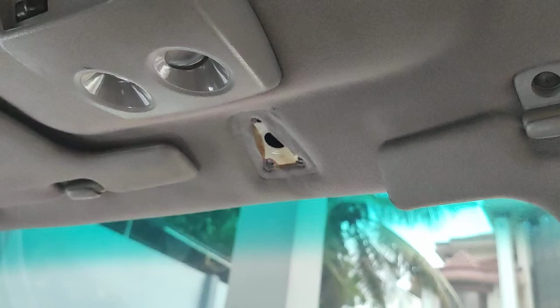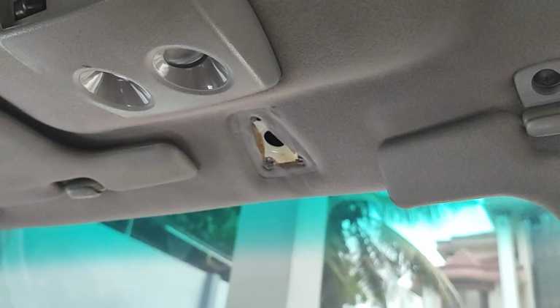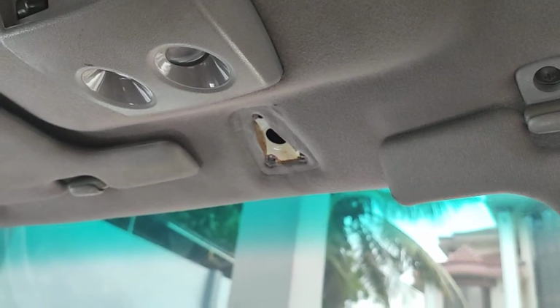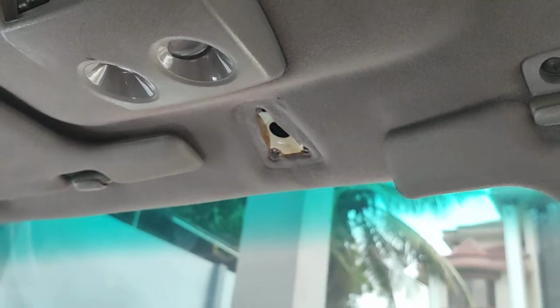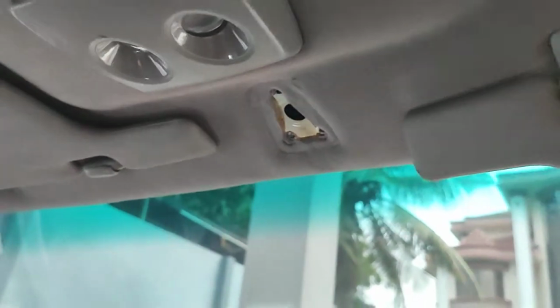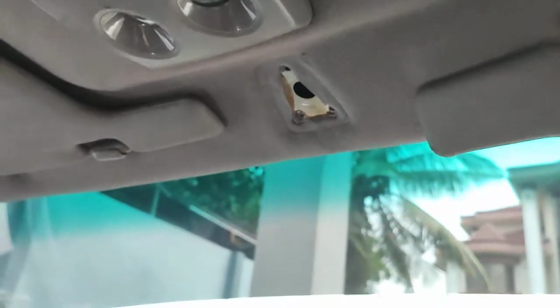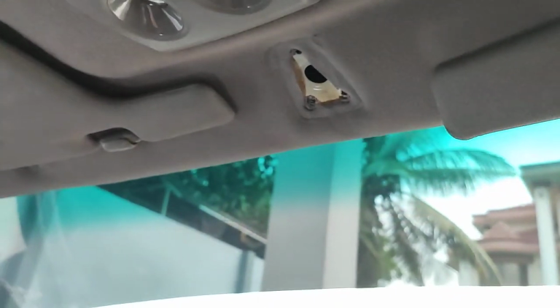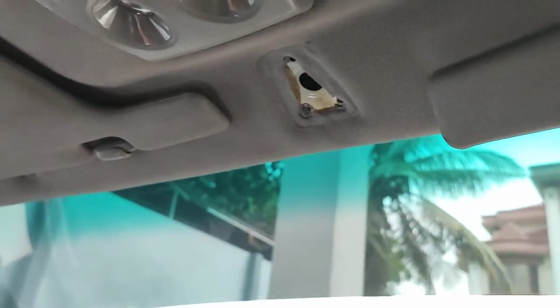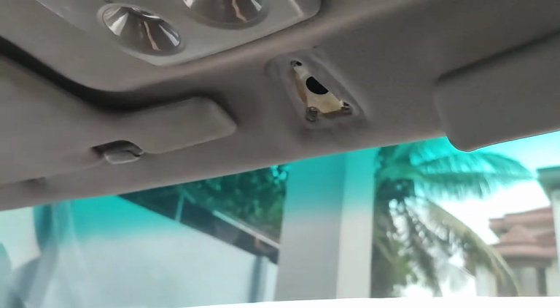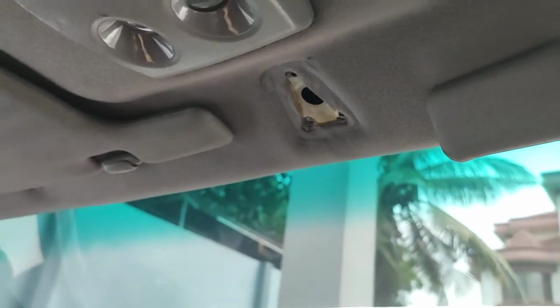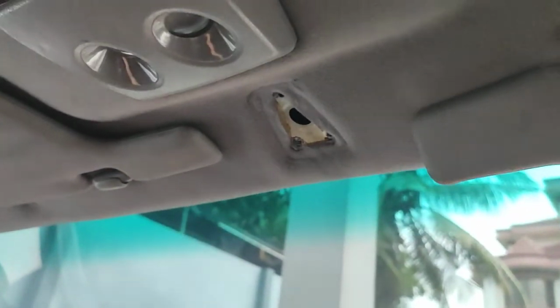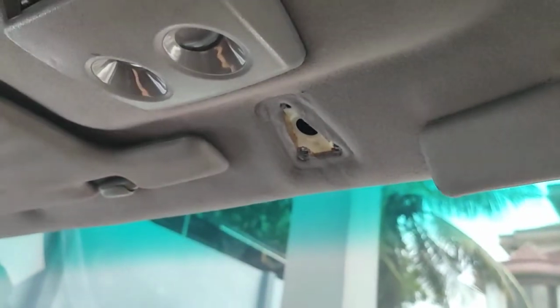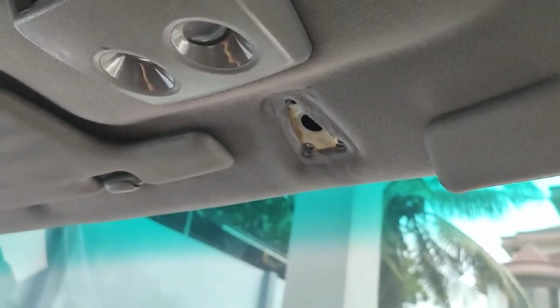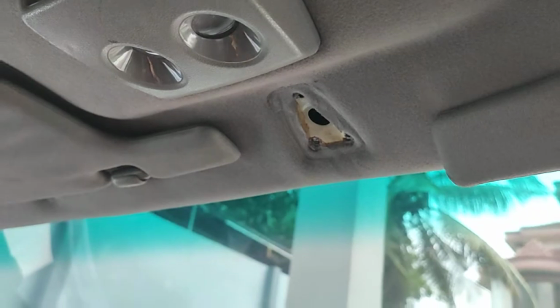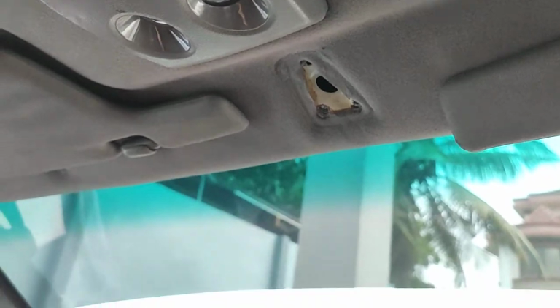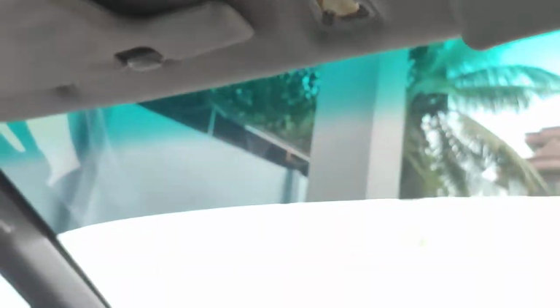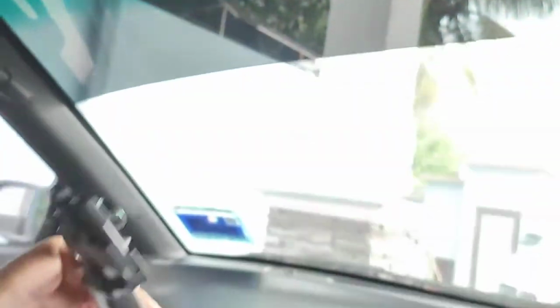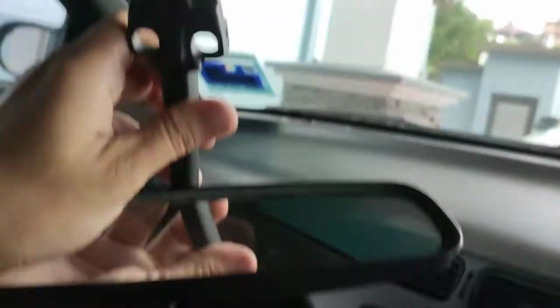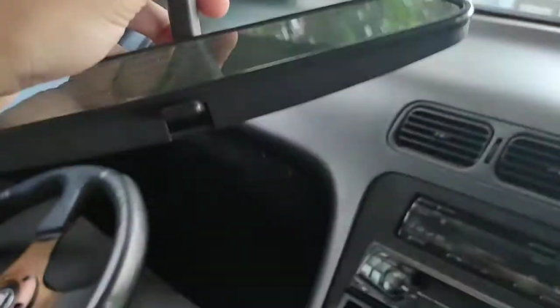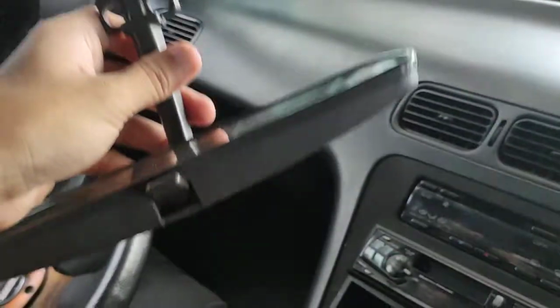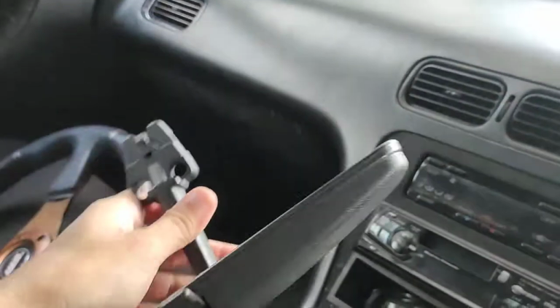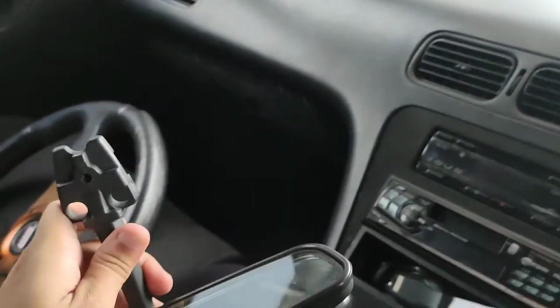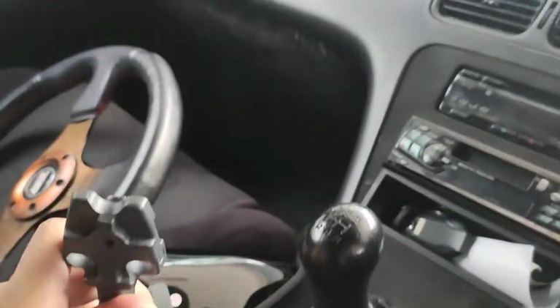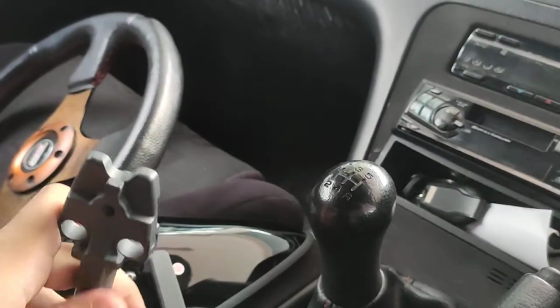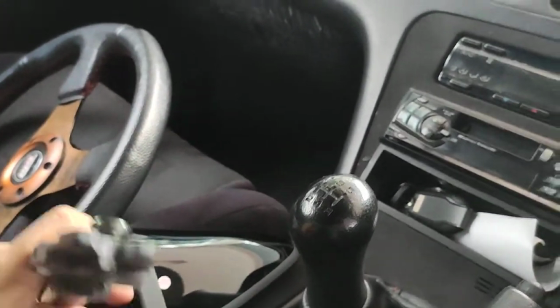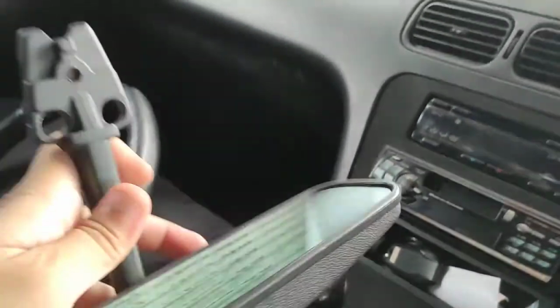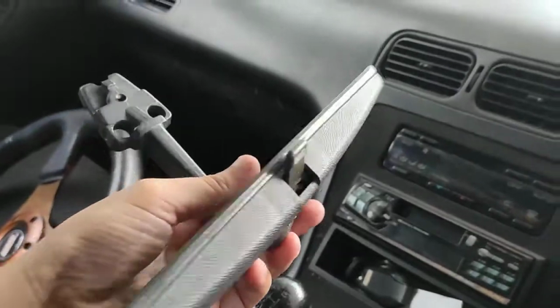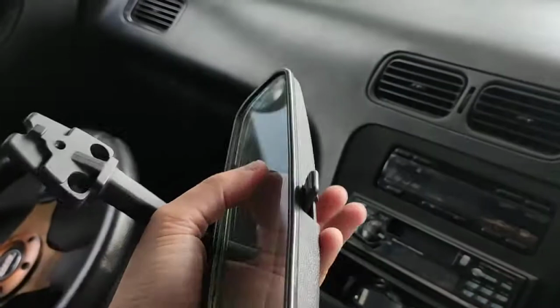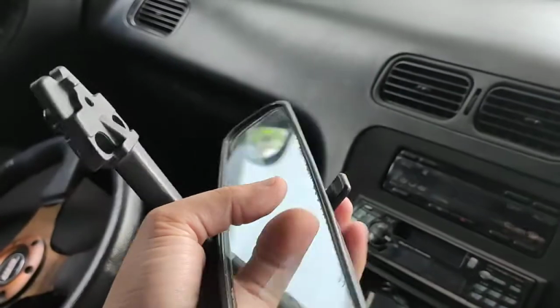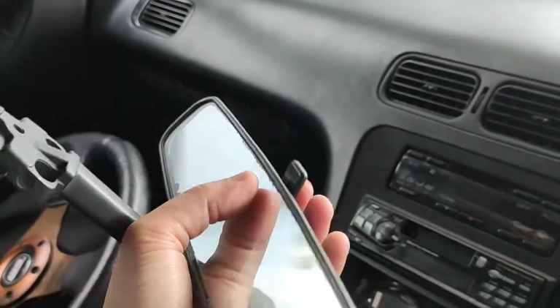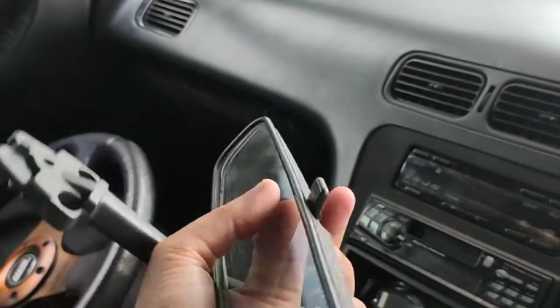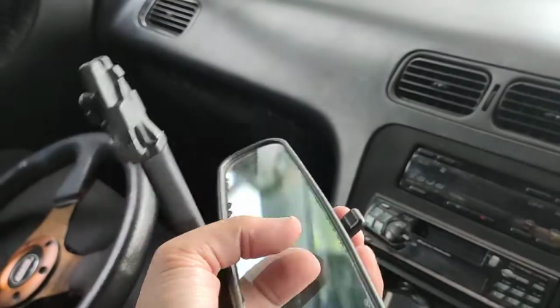Hi guys, so today I'm going to replace the roof mirror, or rear-view mirror, because right now it's faulty. You can see over here — it doesn't work anymore.